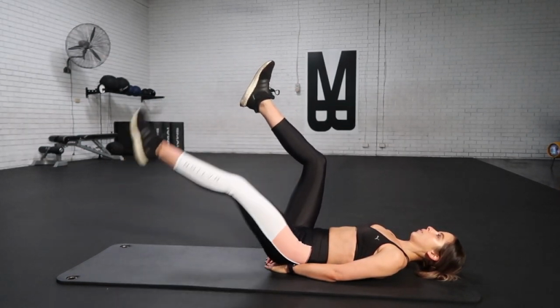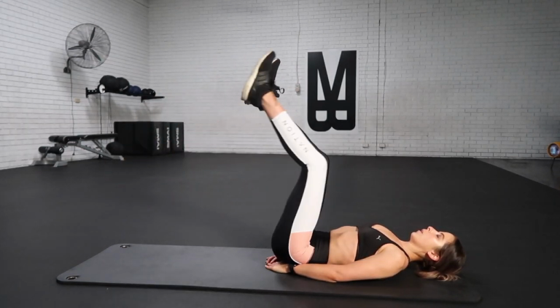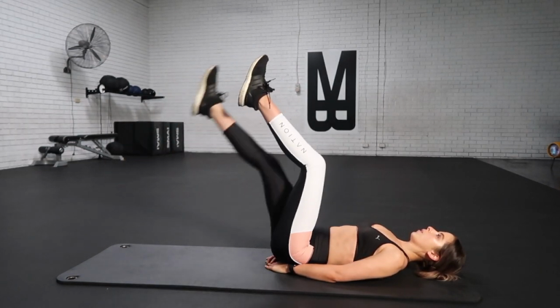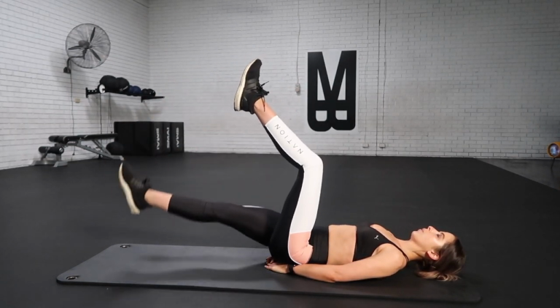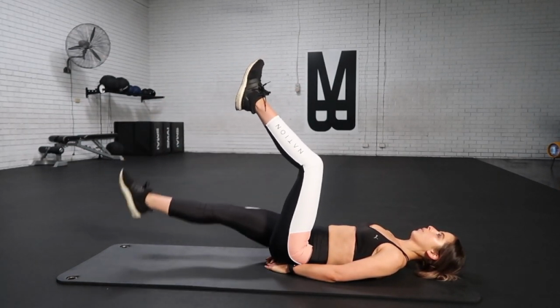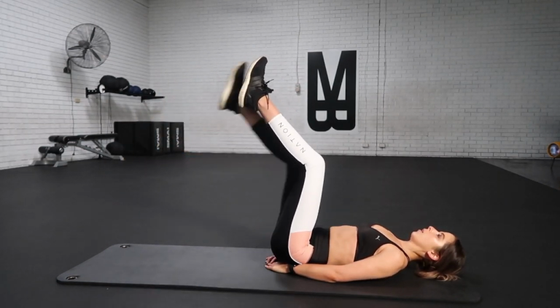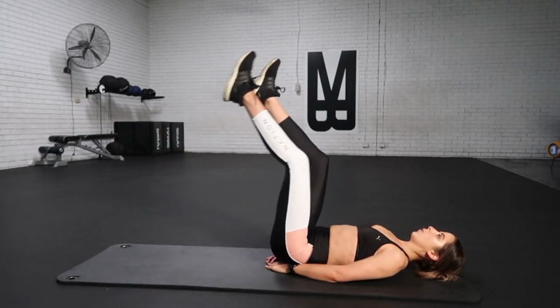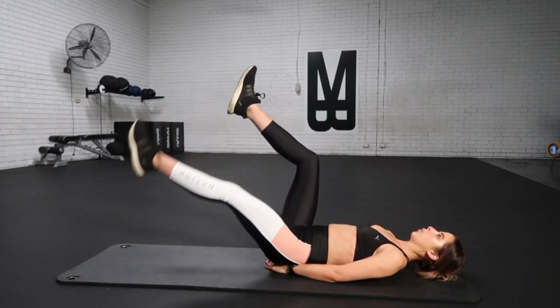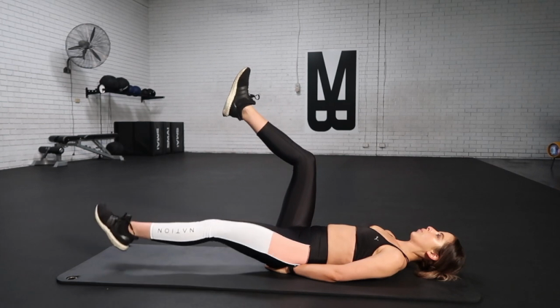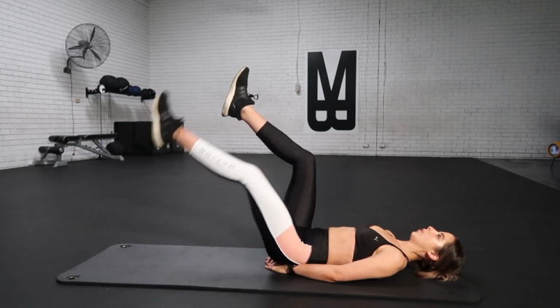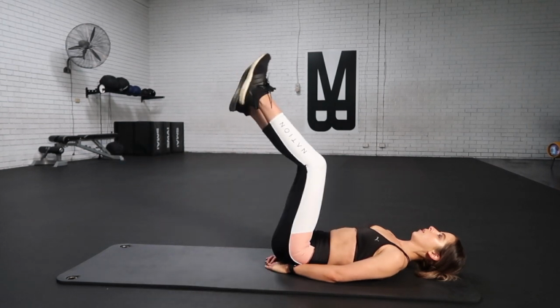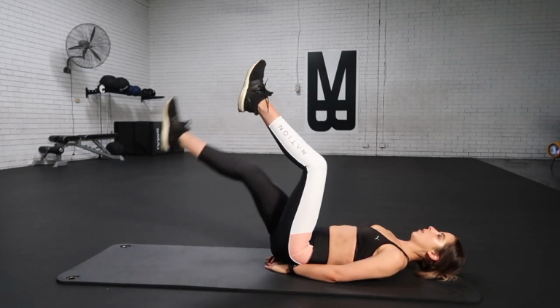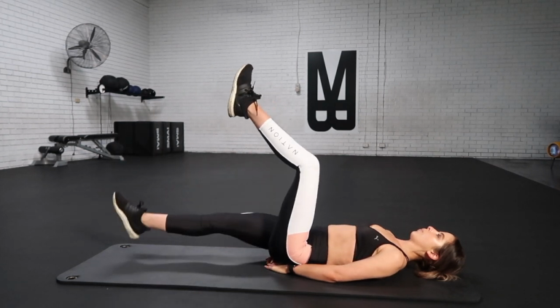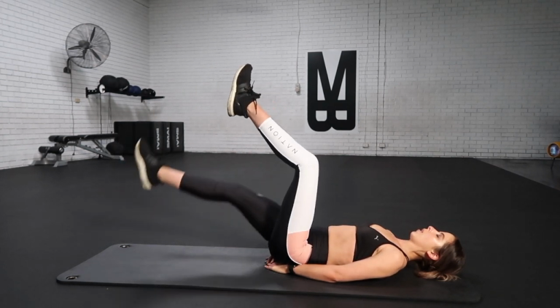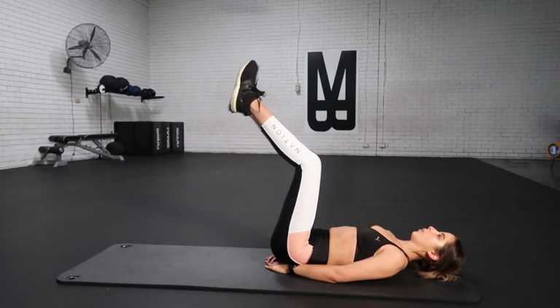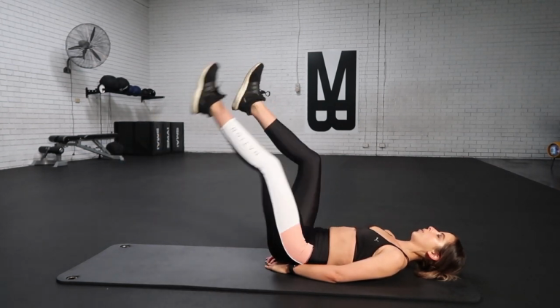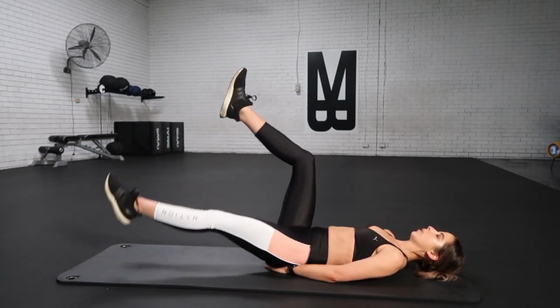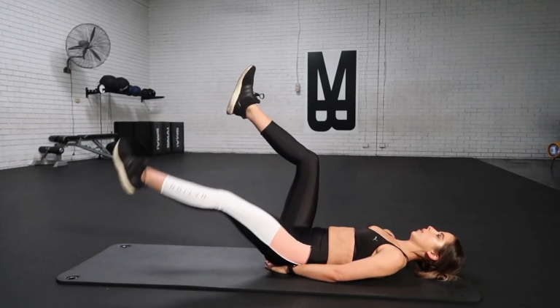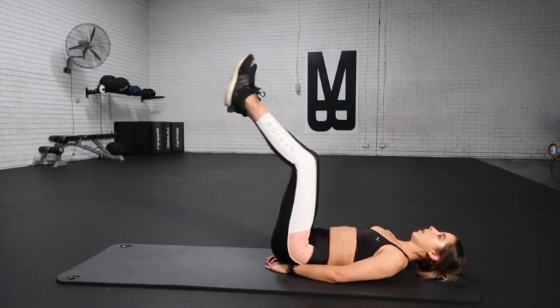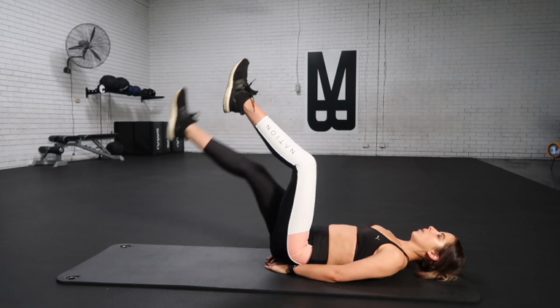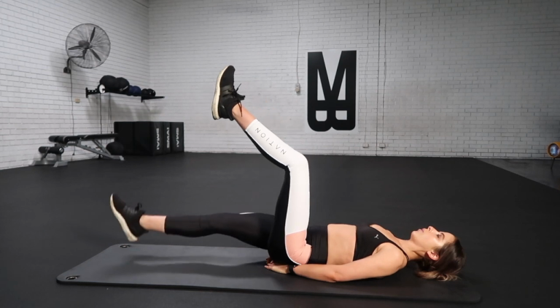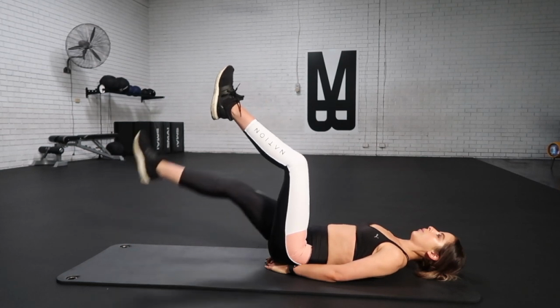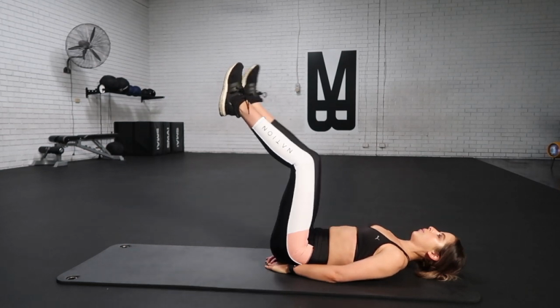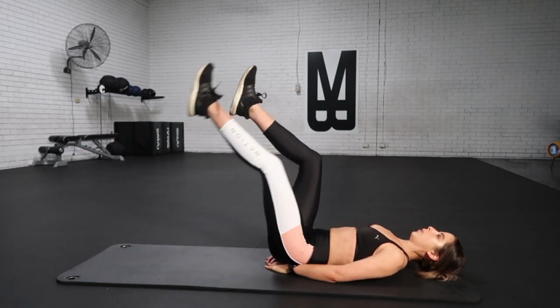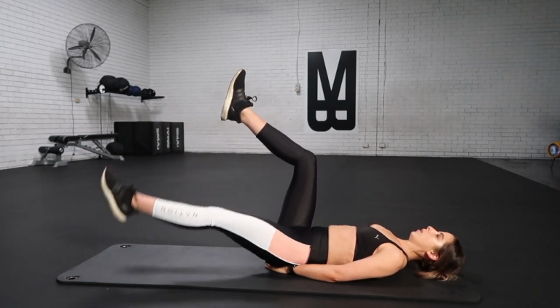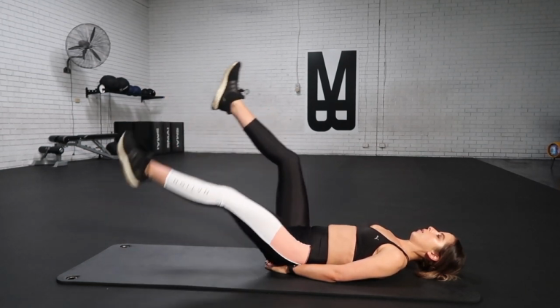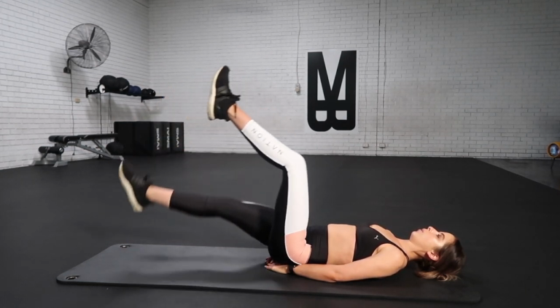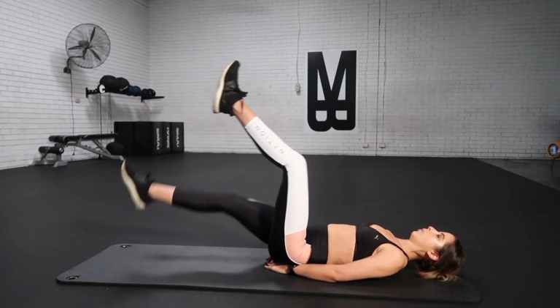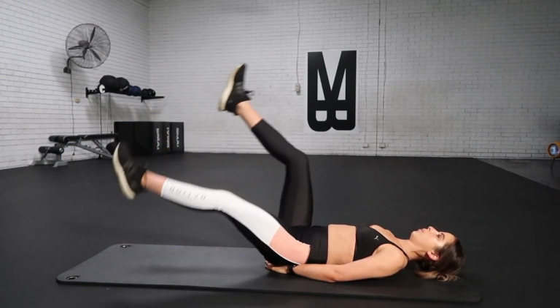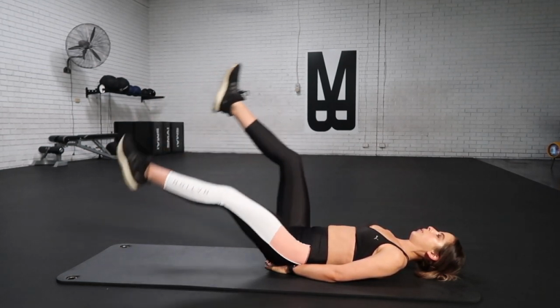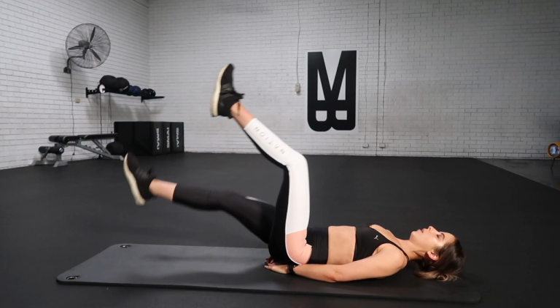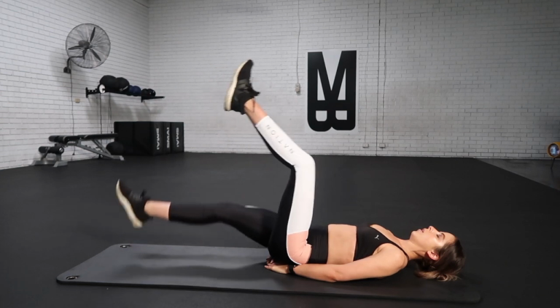All the way down — big deep breath out, dropping out long. All the way down, squeeze and extend. We're almost there, guys — we are so close to the end of the workout. Let's keep it up strong. Big deep breath in, big deep breath out, big deep breath in and out. Let's pick up that pace and really finish it off strong.